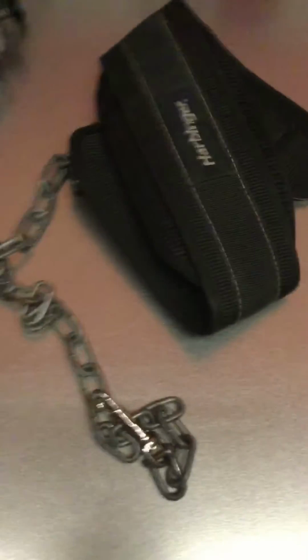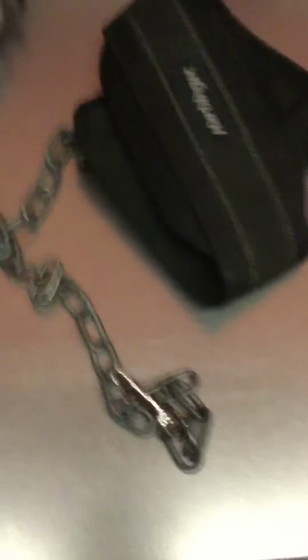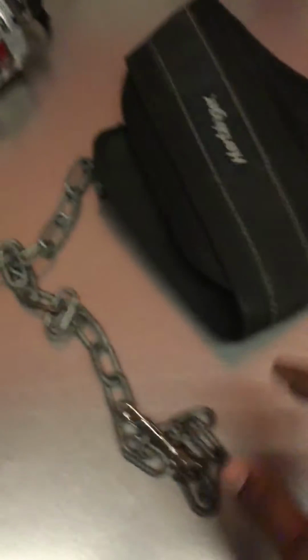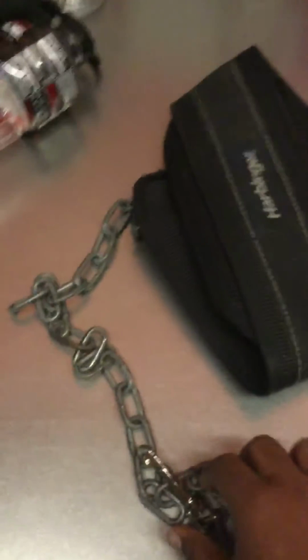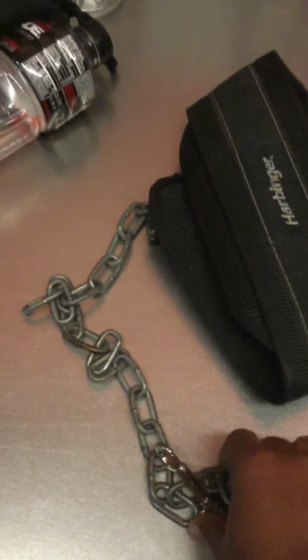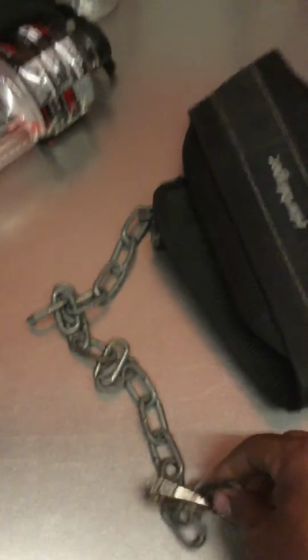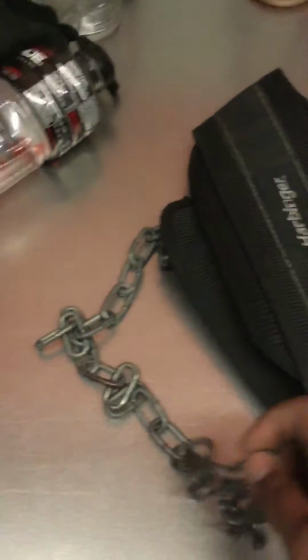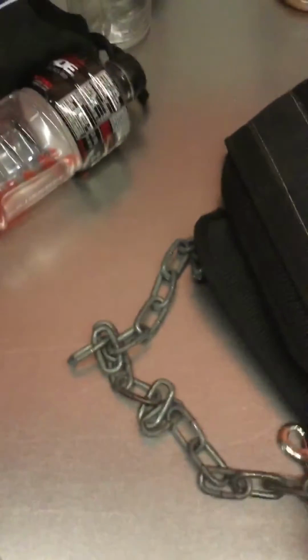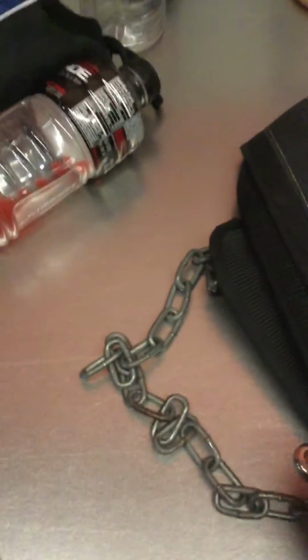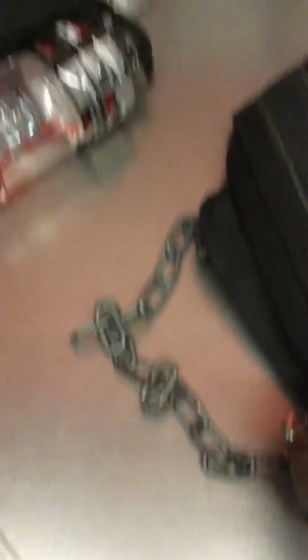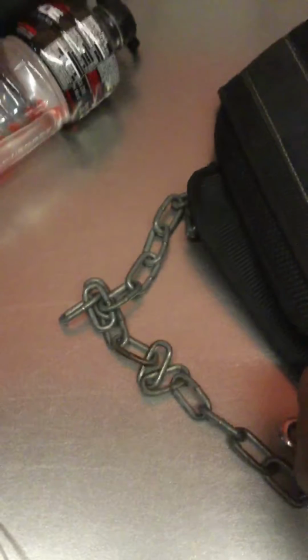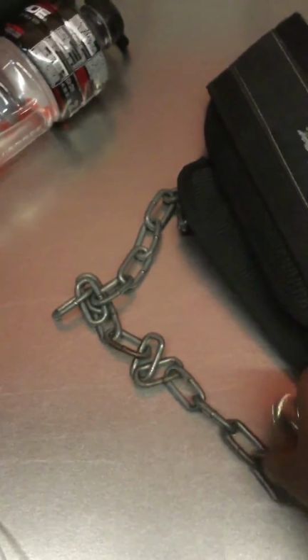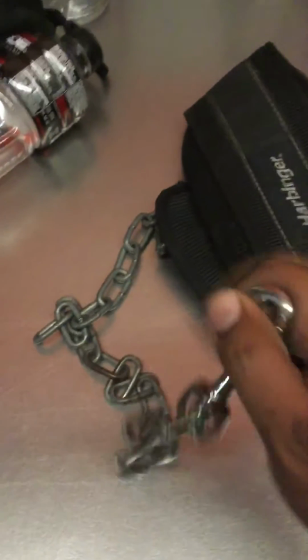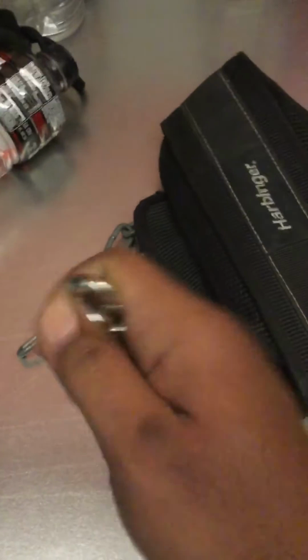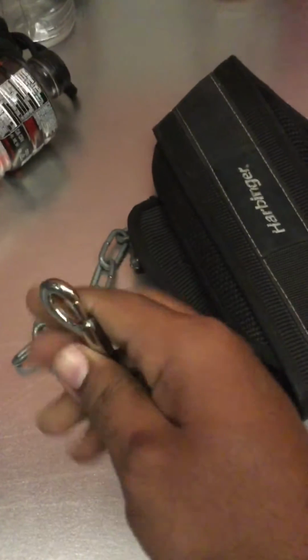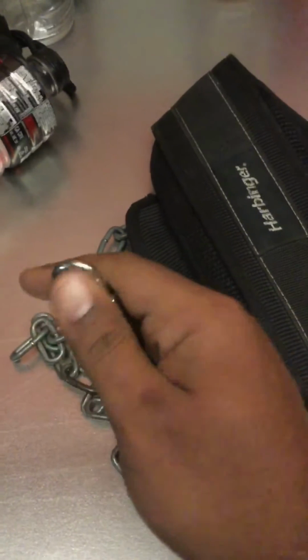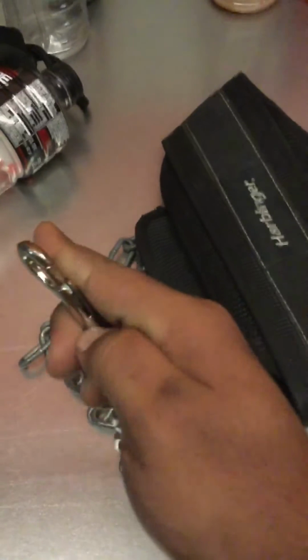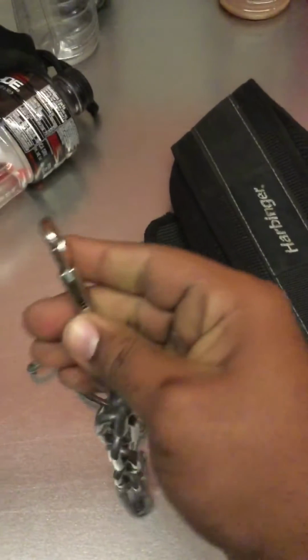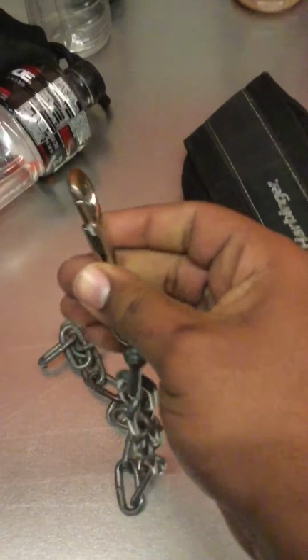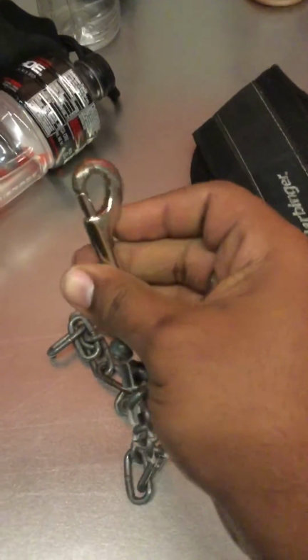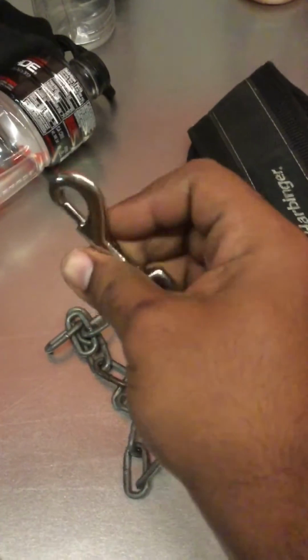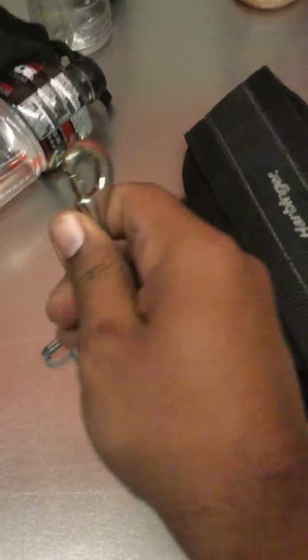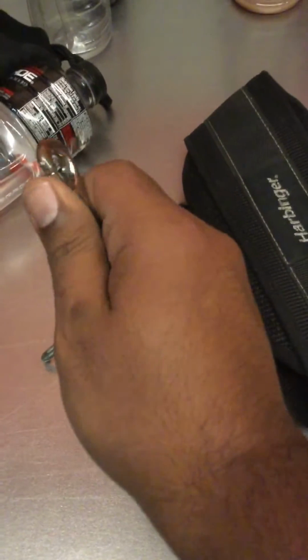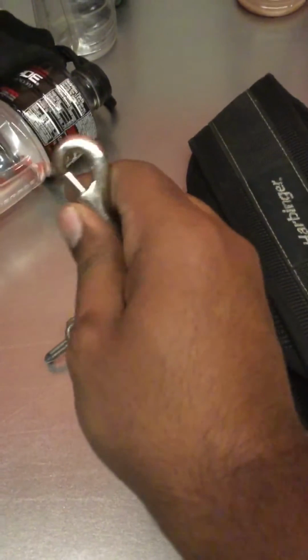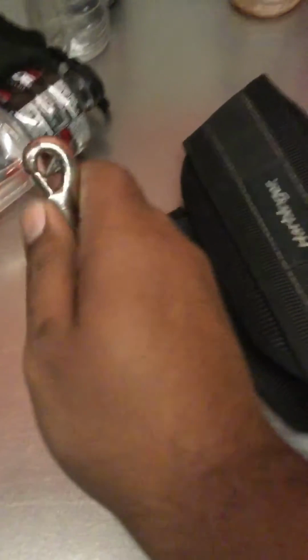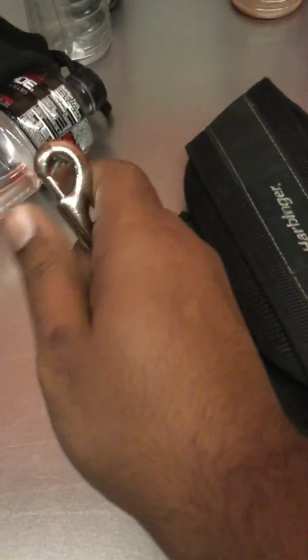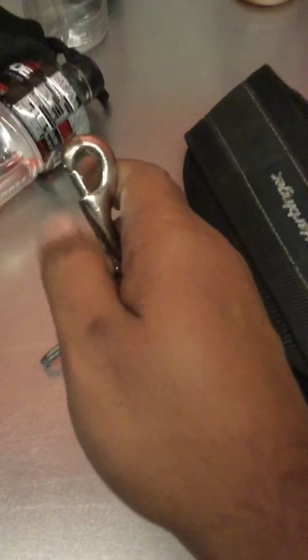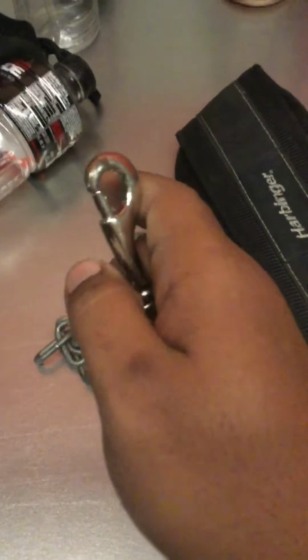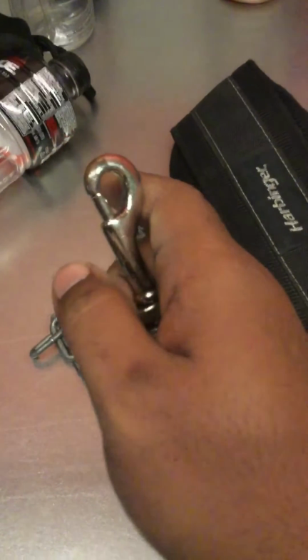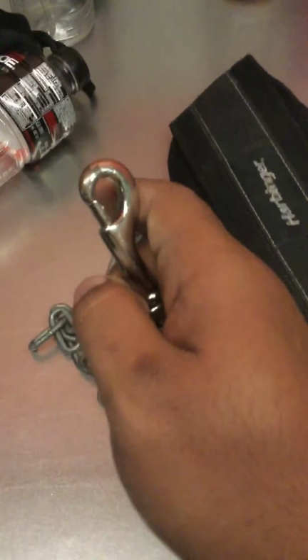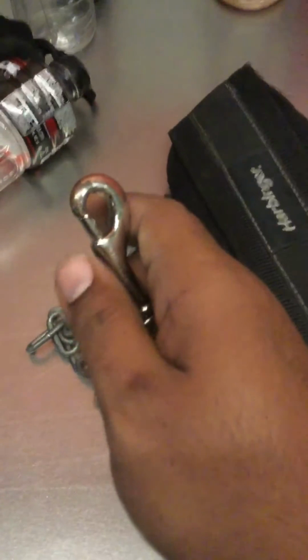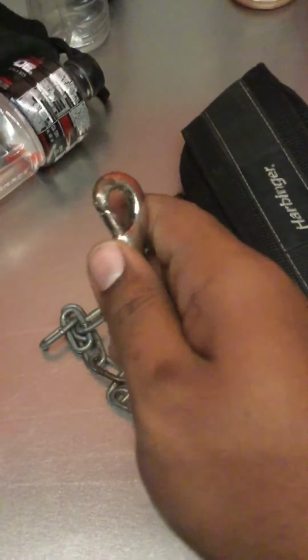One of the plates fell off and it chipped off the hook right here, so I cannot open this right now. As a result, I have to order one.